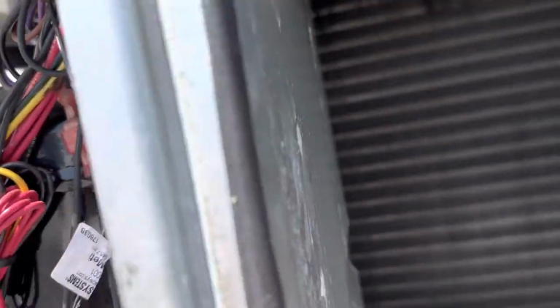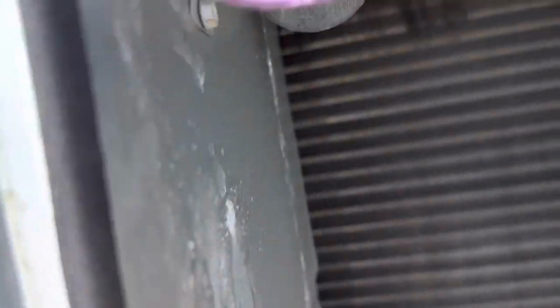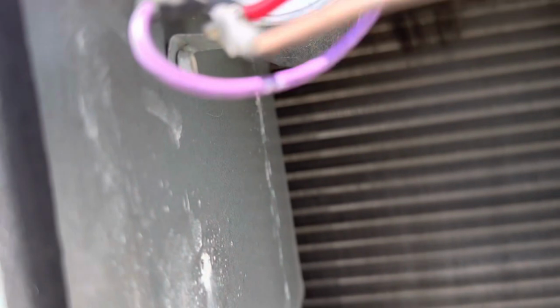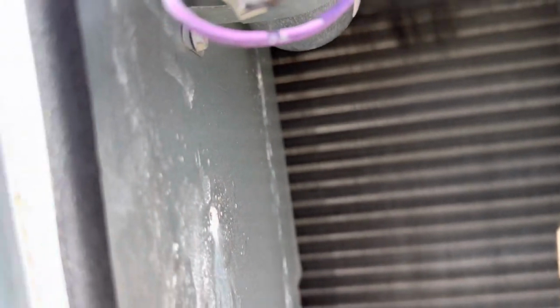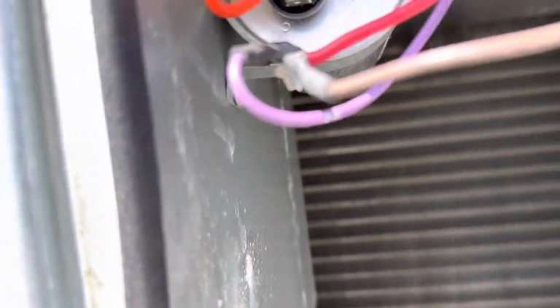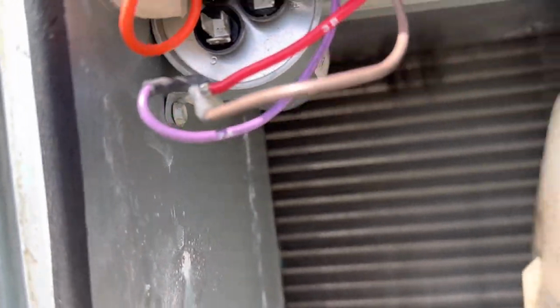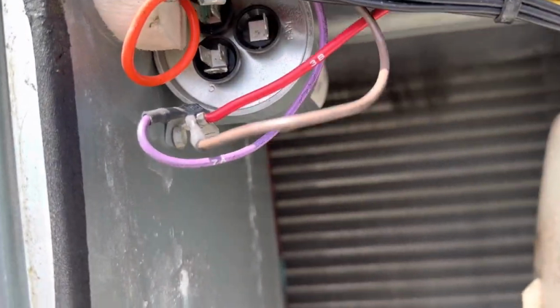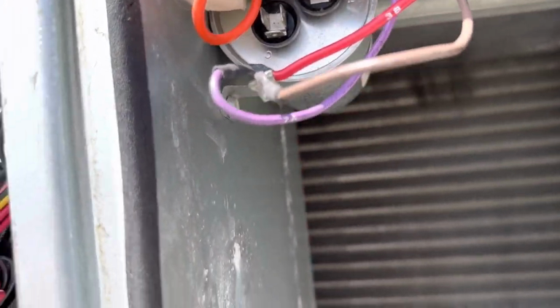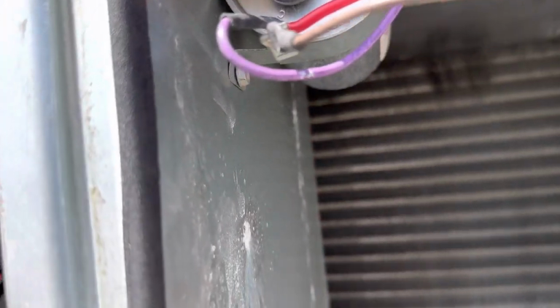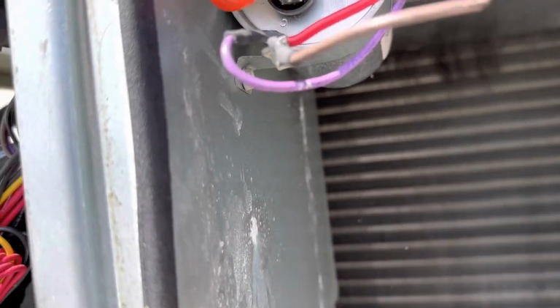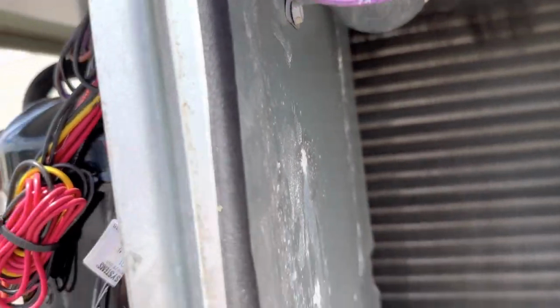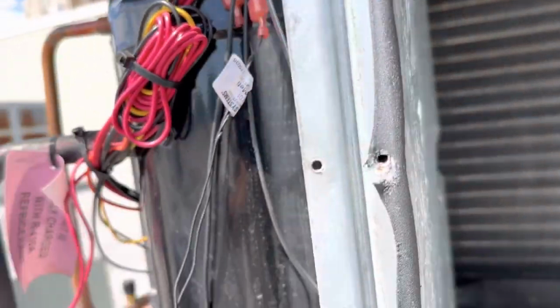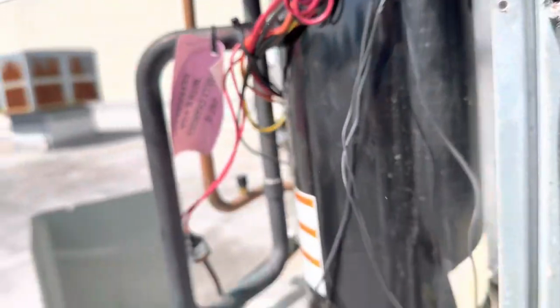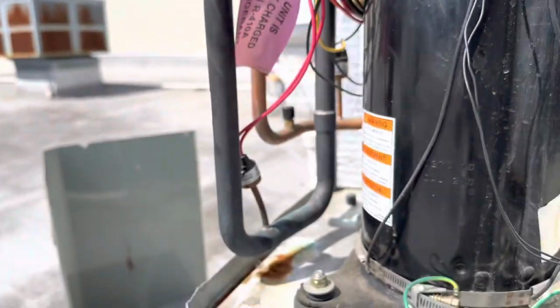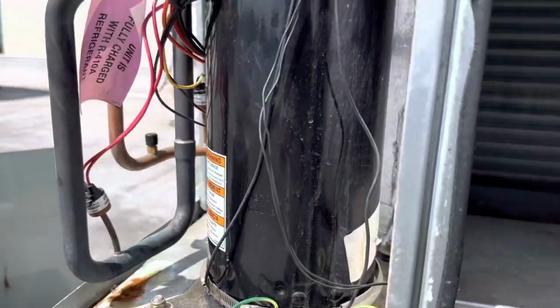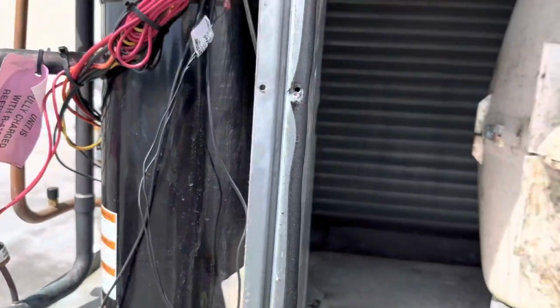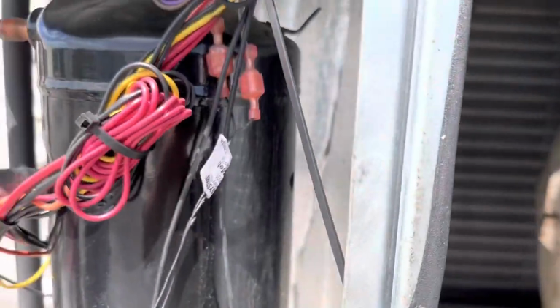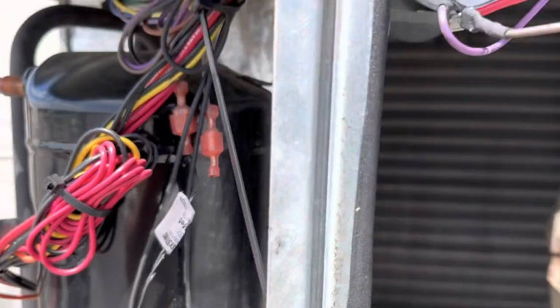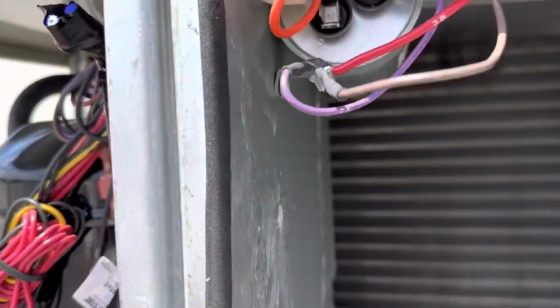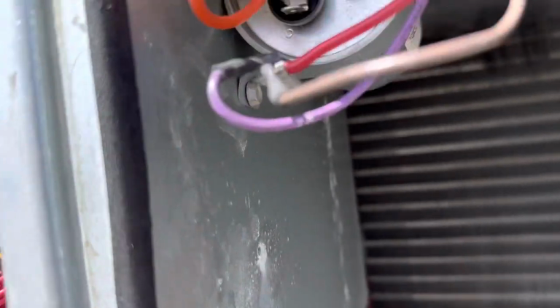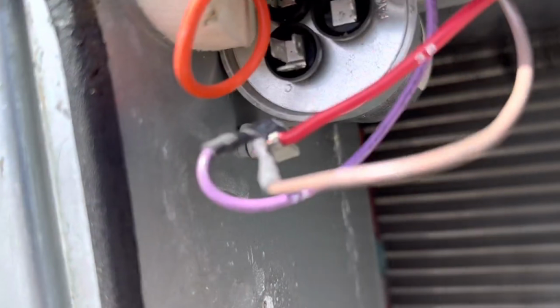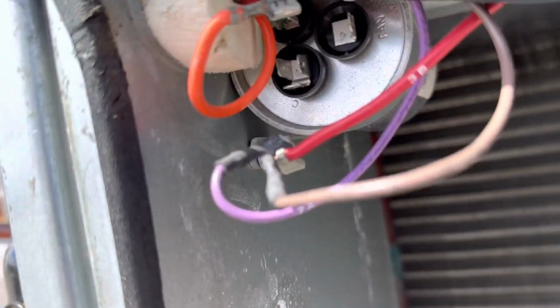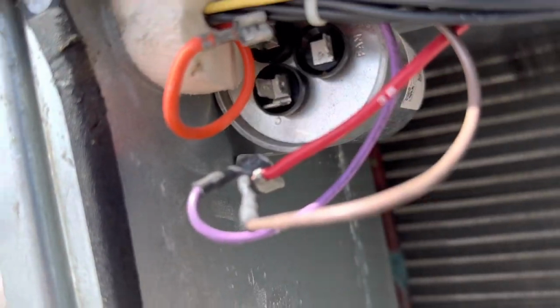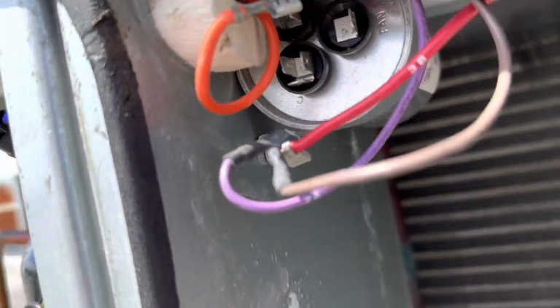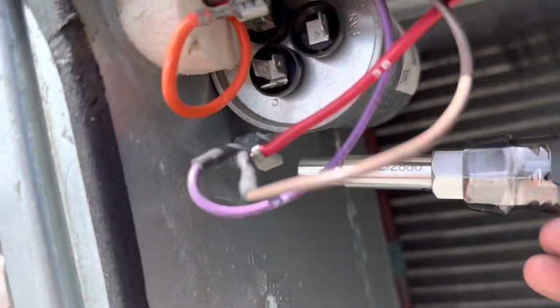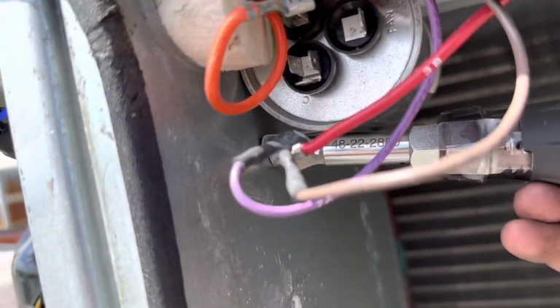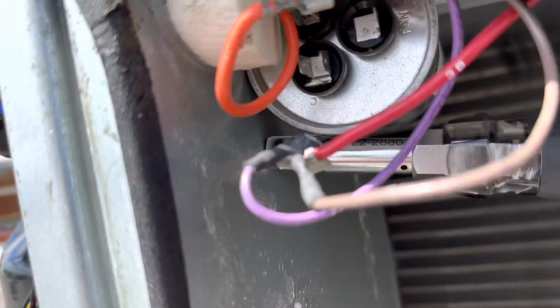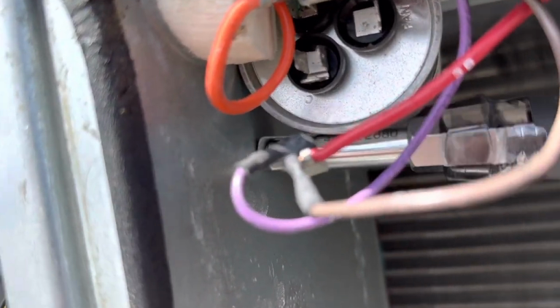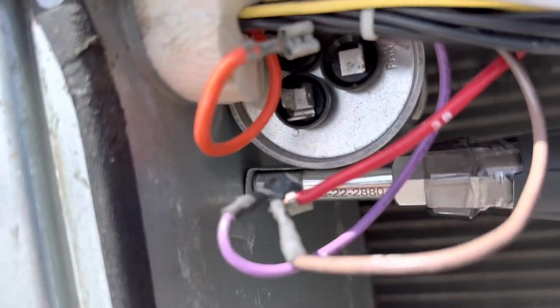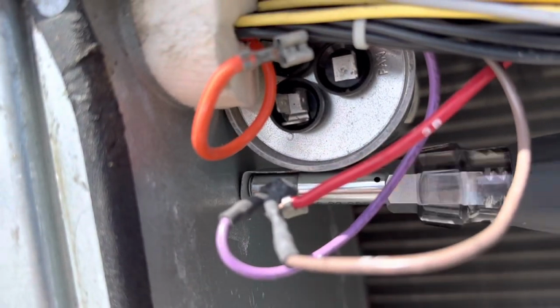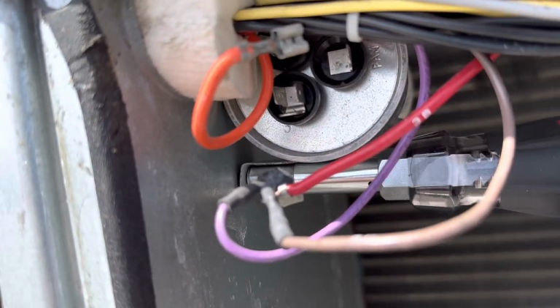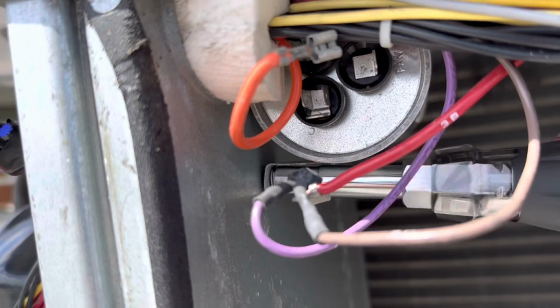There we go. It's just four wires, and you've got a 5/16ths screw down here in the bottom.